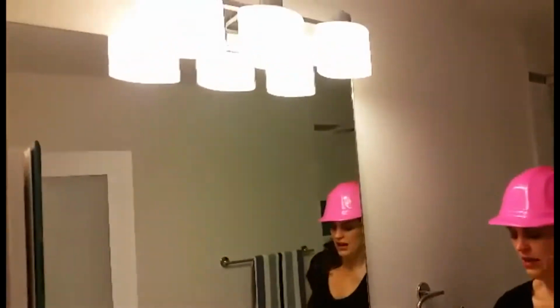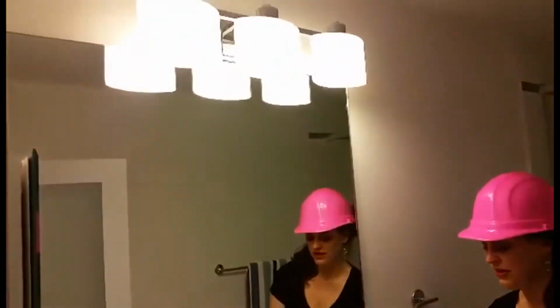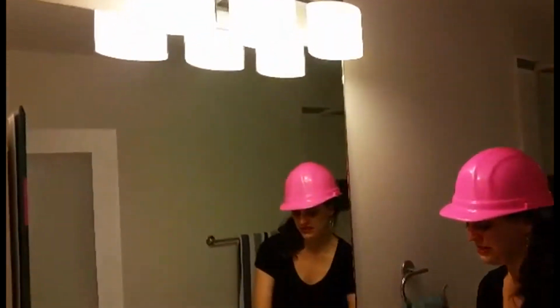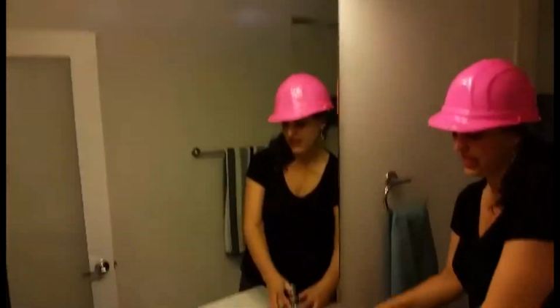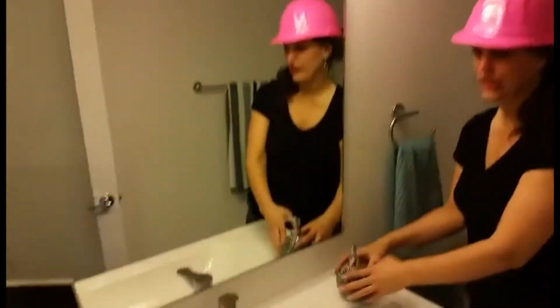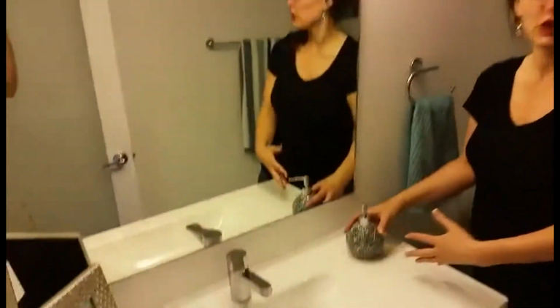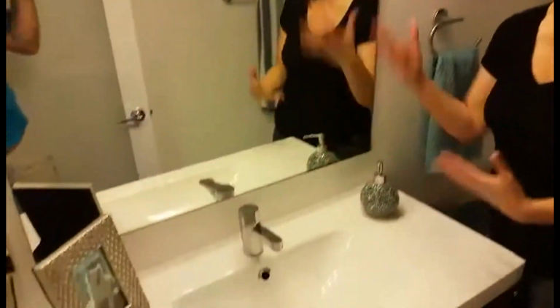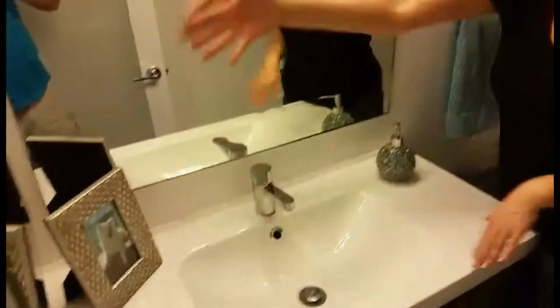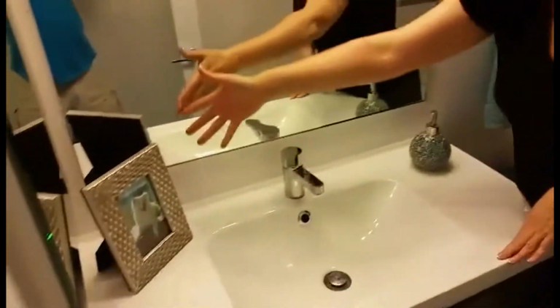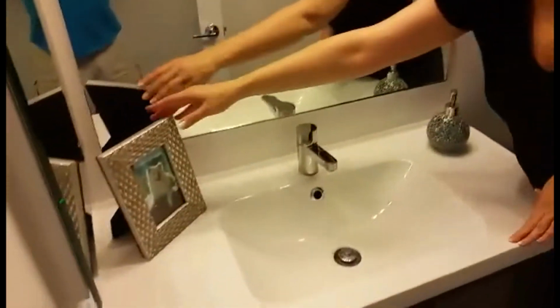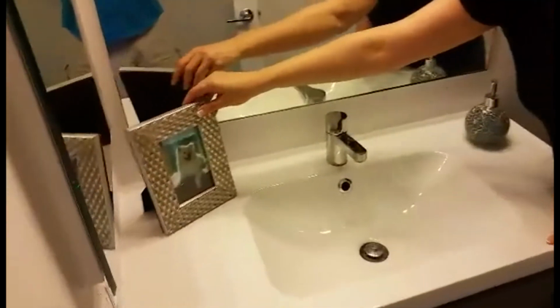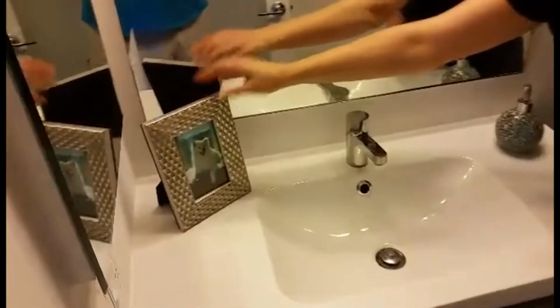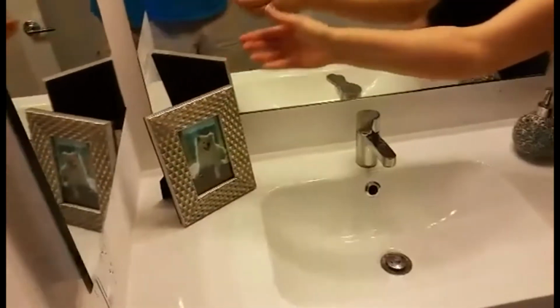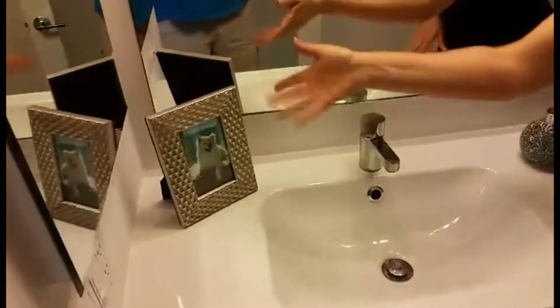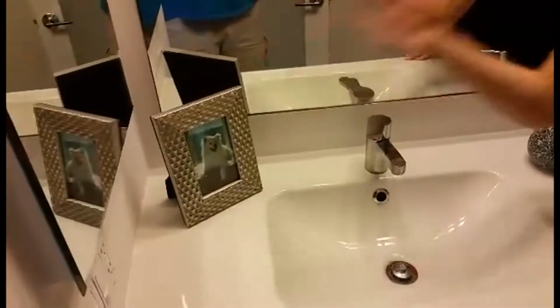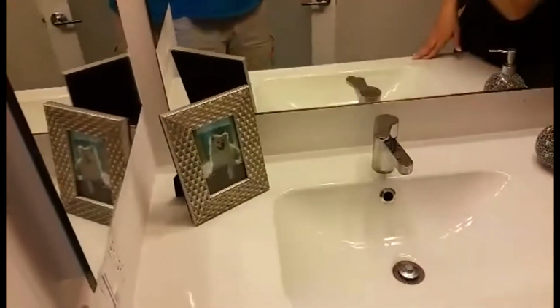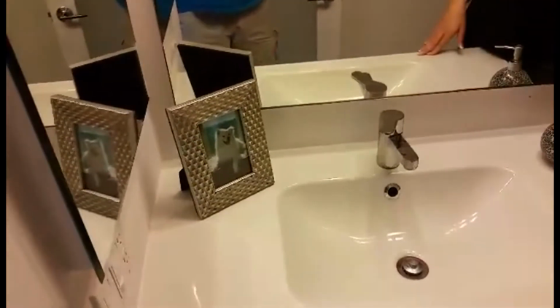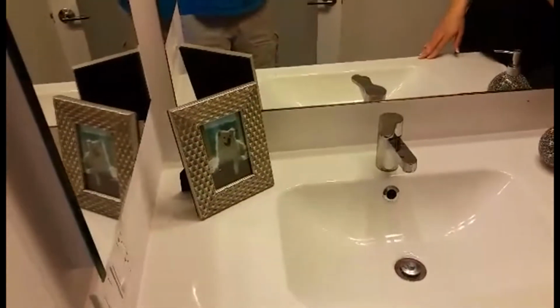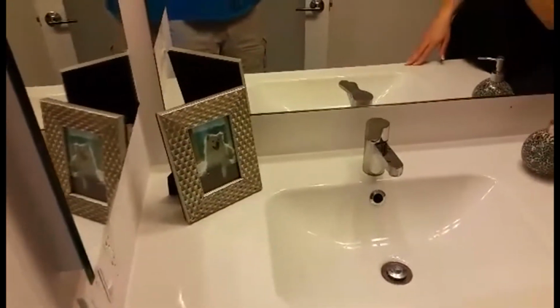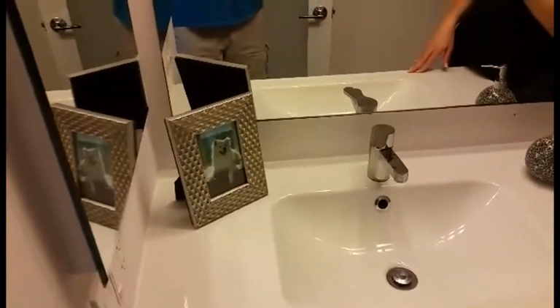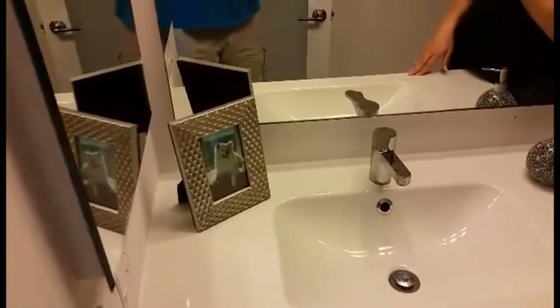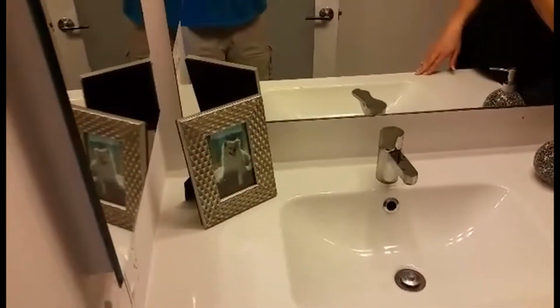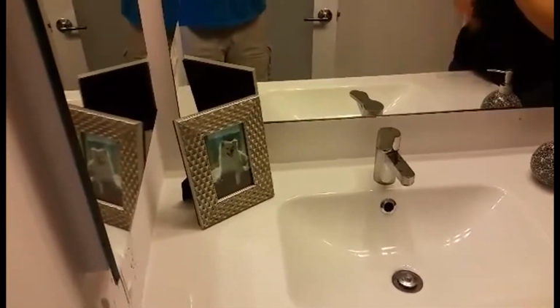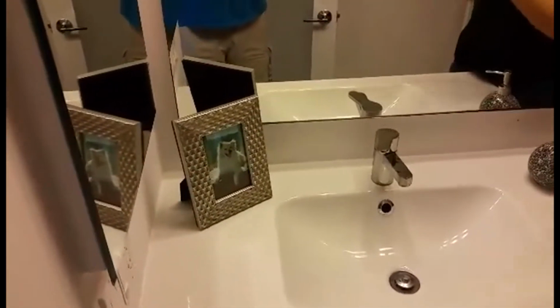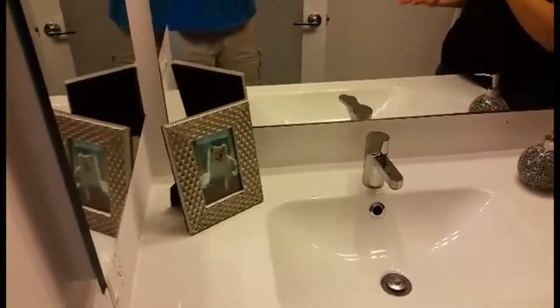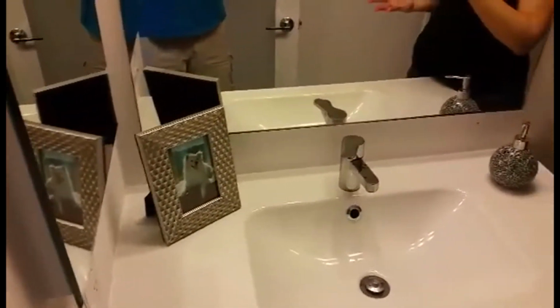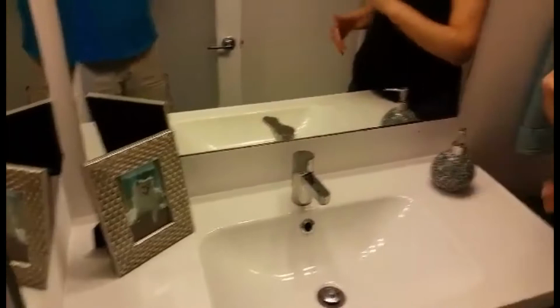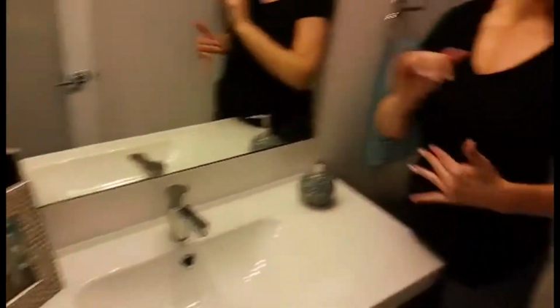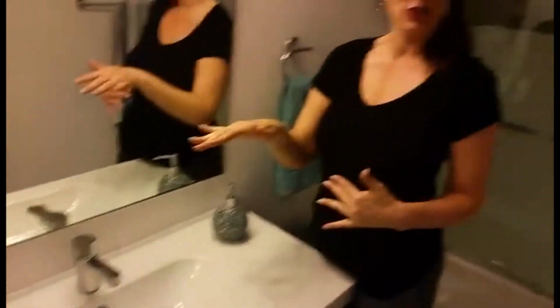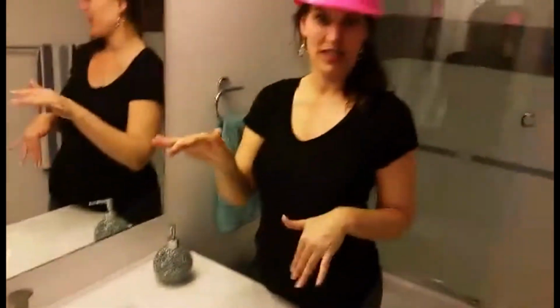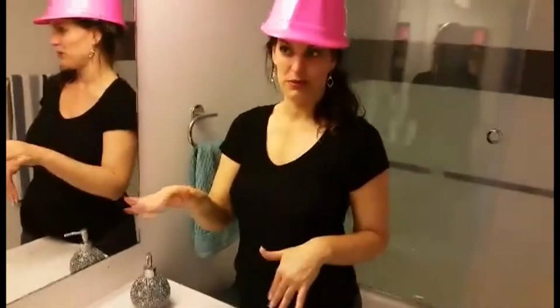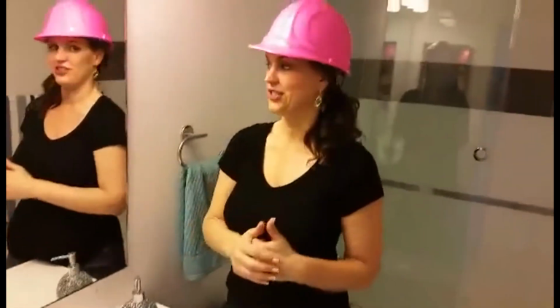I put little things on the counter like a soap dispenser and a cute little picture with a dog, because we never know who our client is going to be — if it's a family with kids, no kids, couples — so we make it neutral with animal pictures.